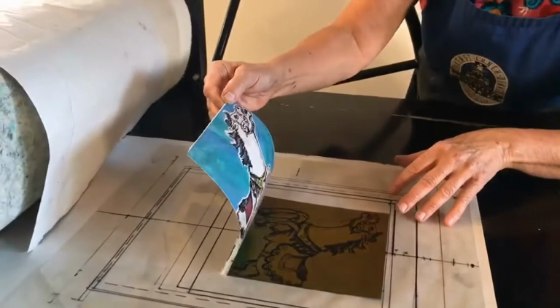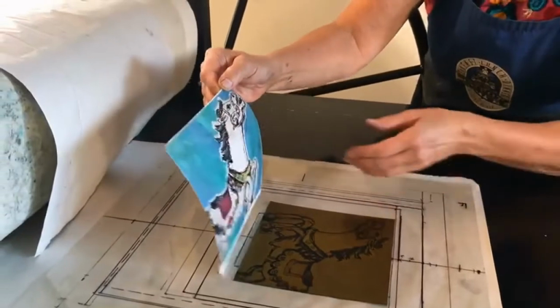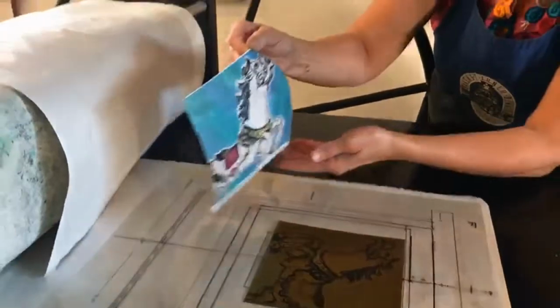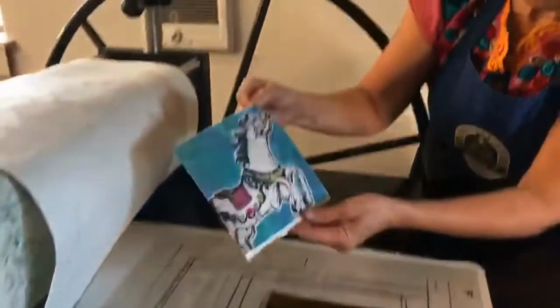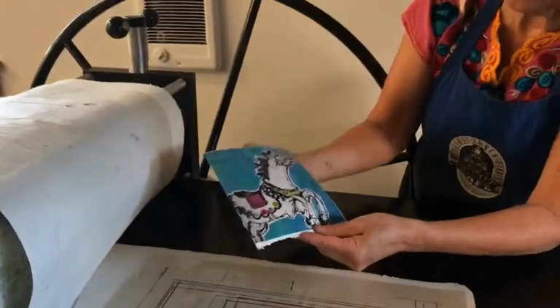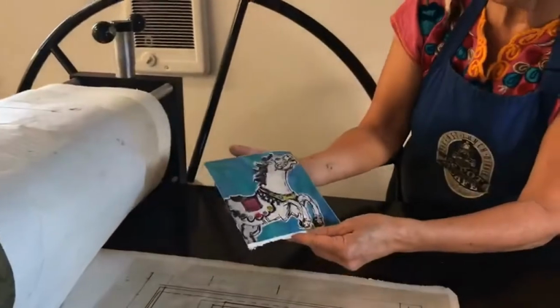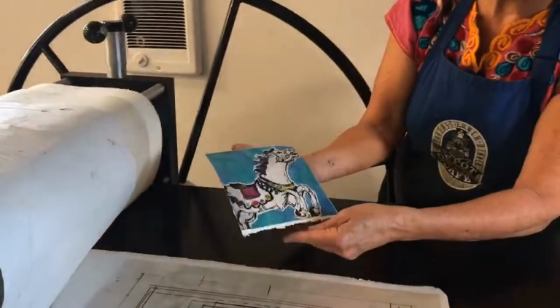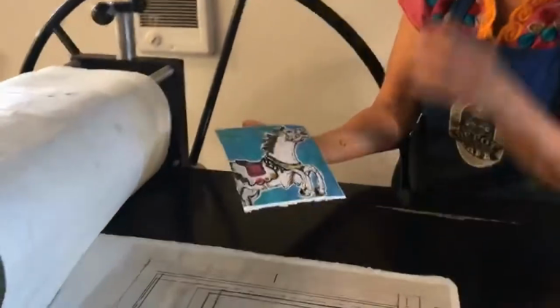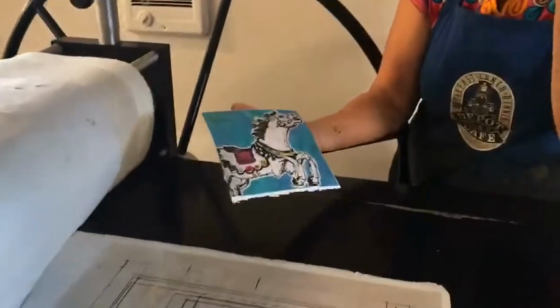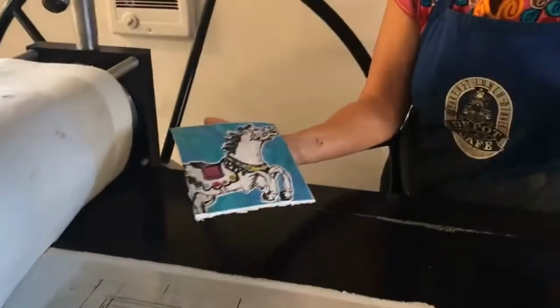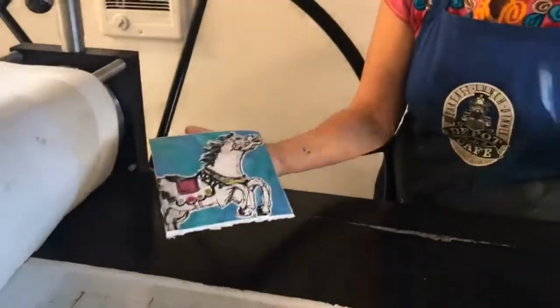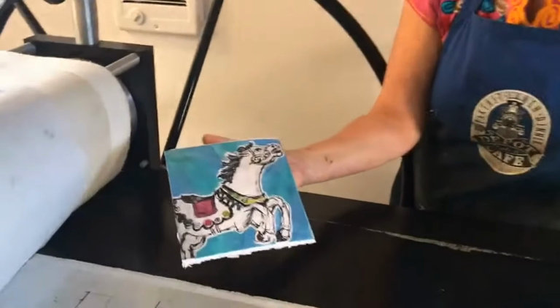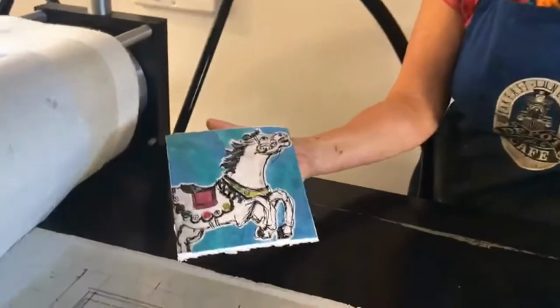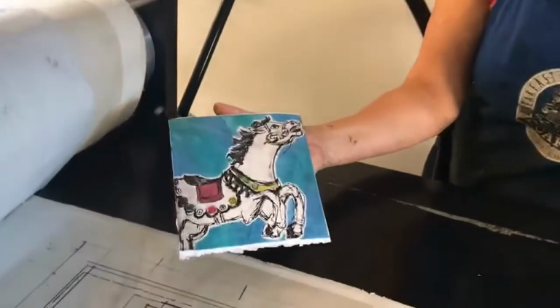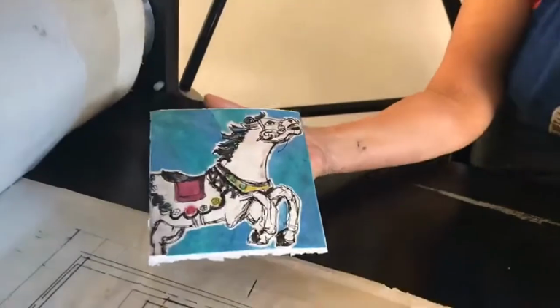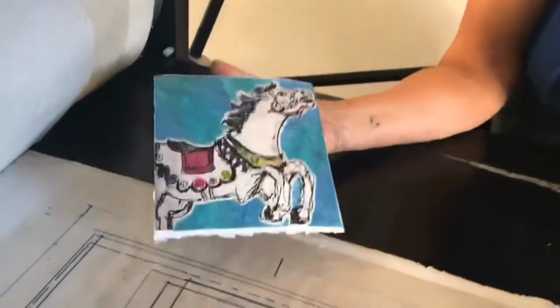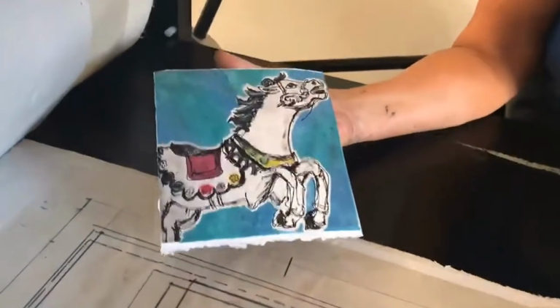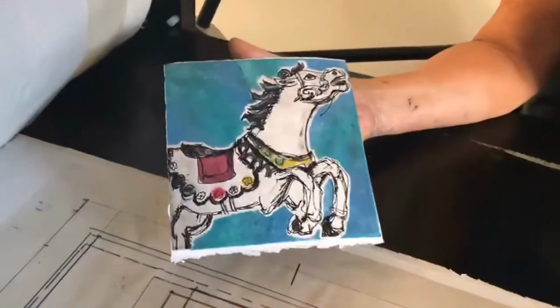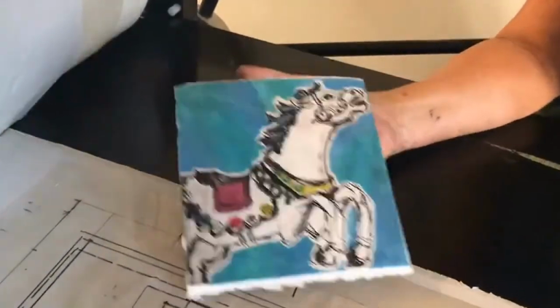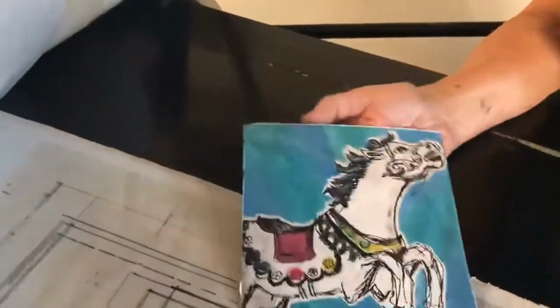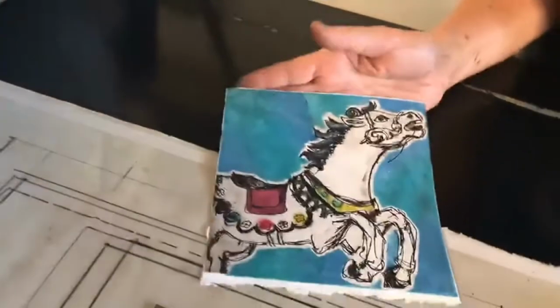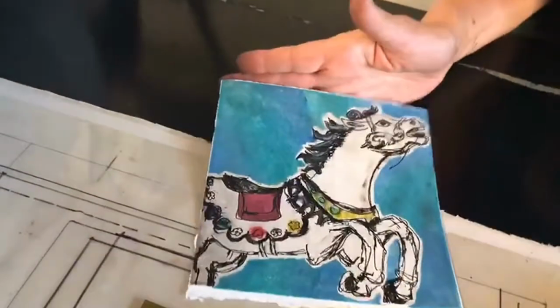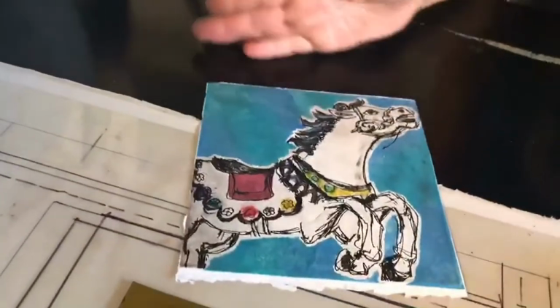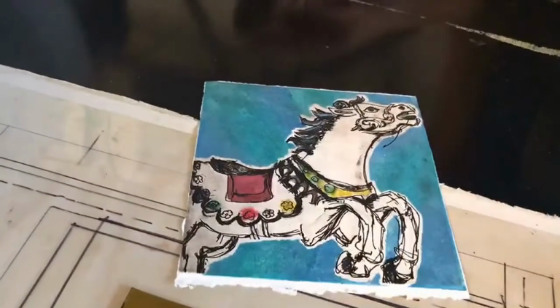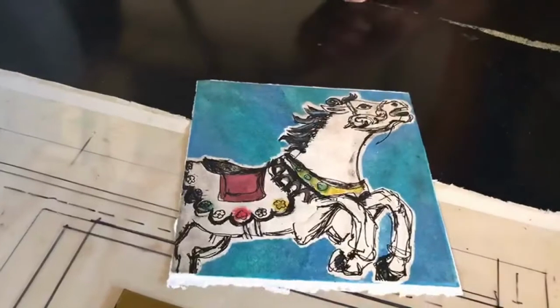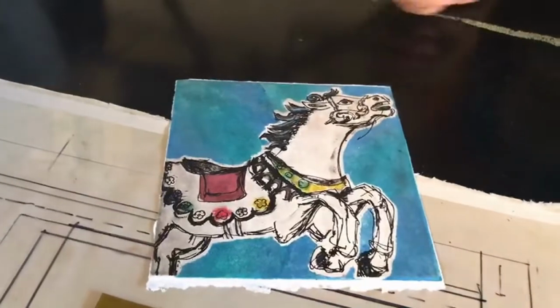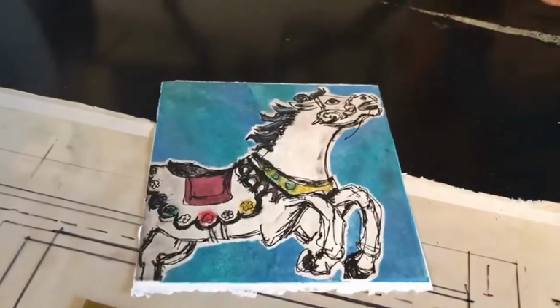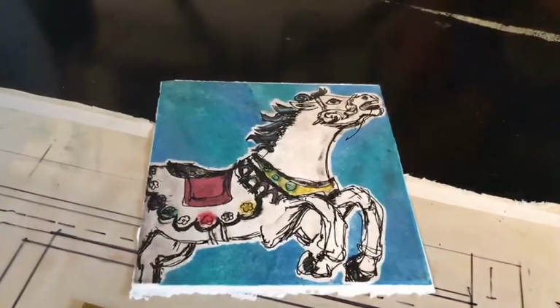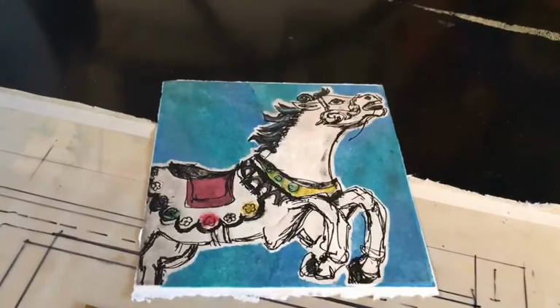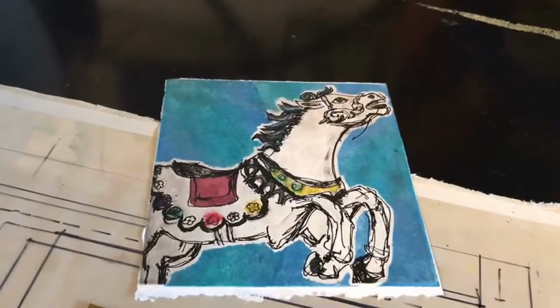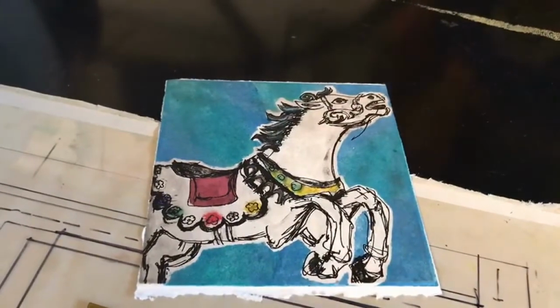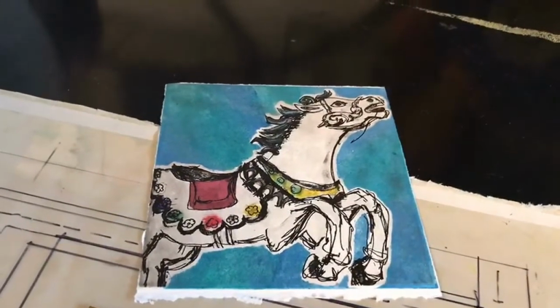Beautiful! I got a nice print. And there it is. This is called Runaway Carousel Pony. Hope to see you at the exhibition.